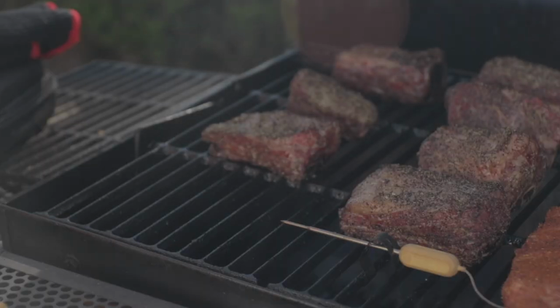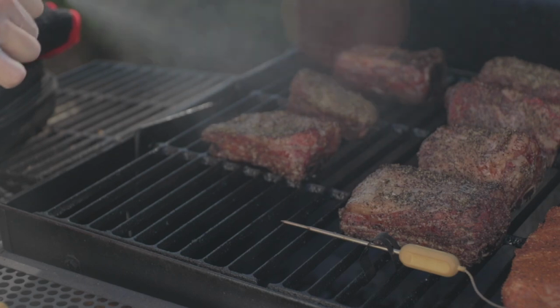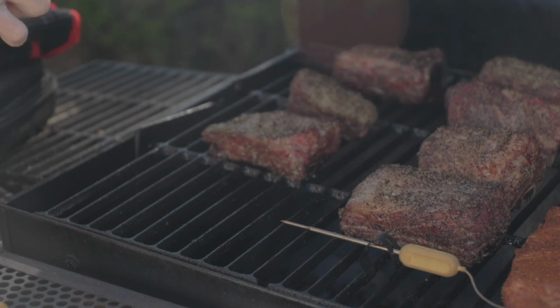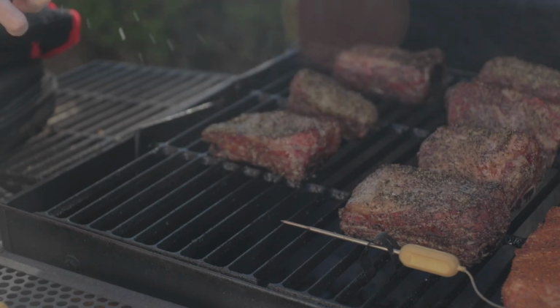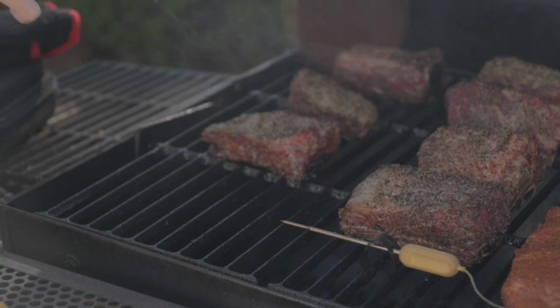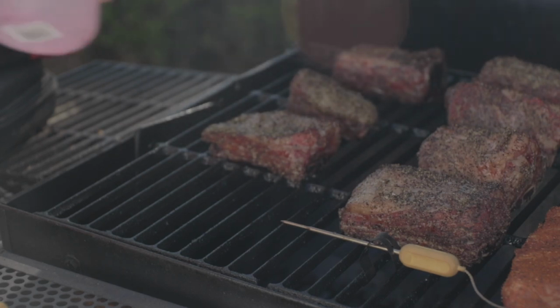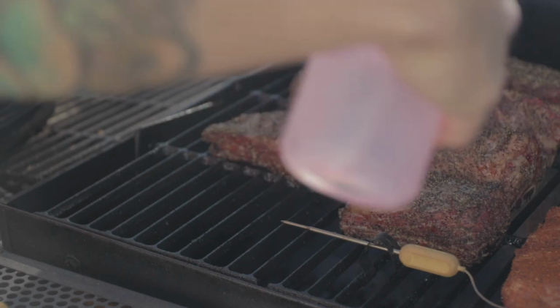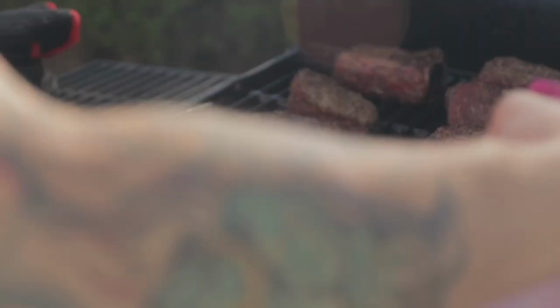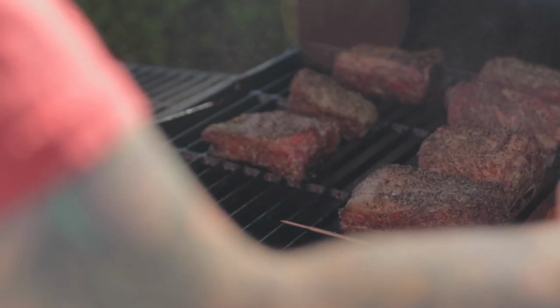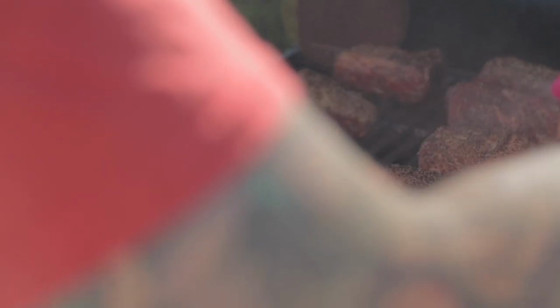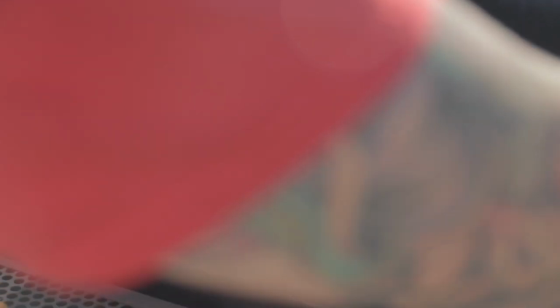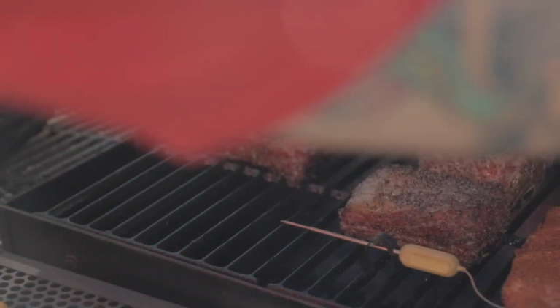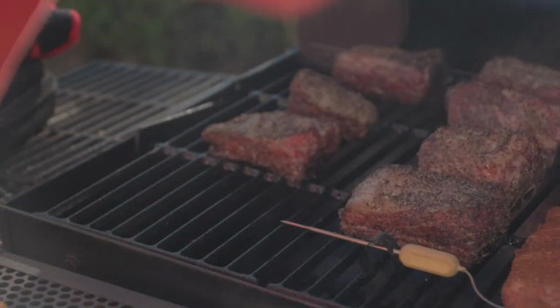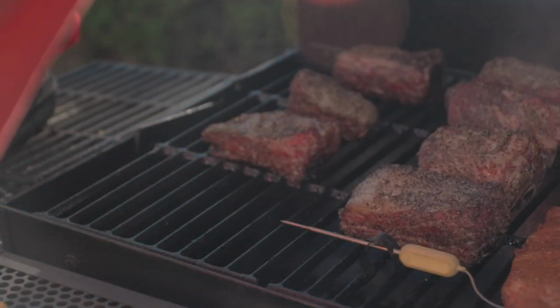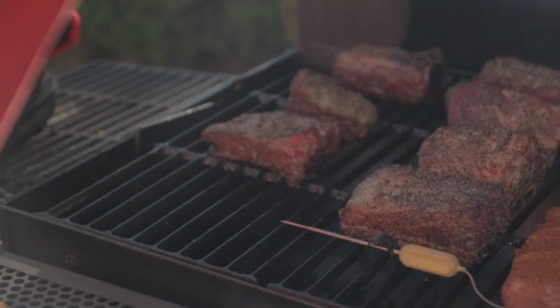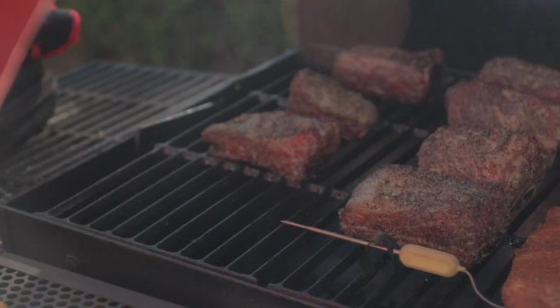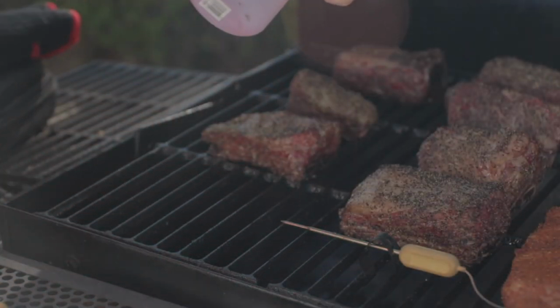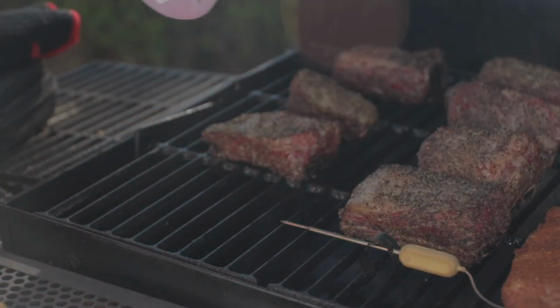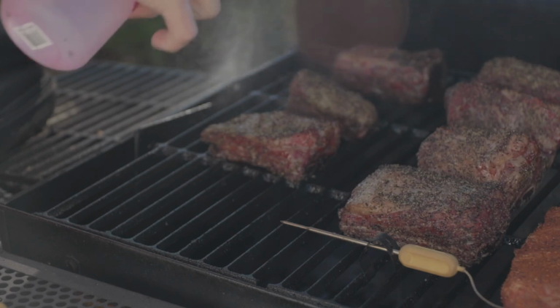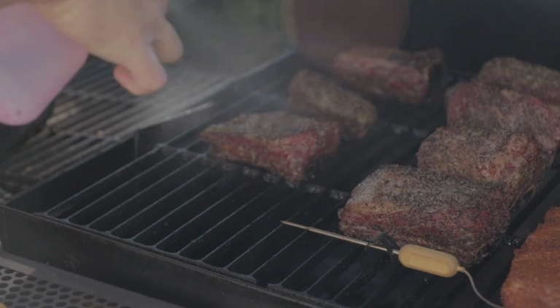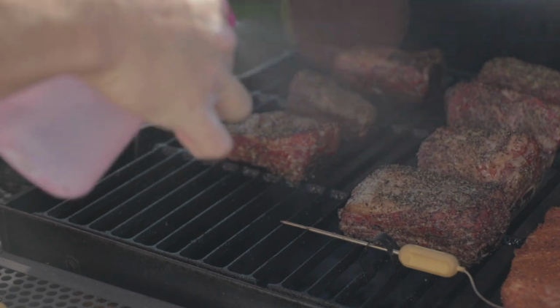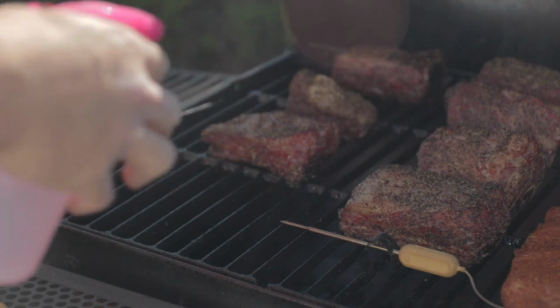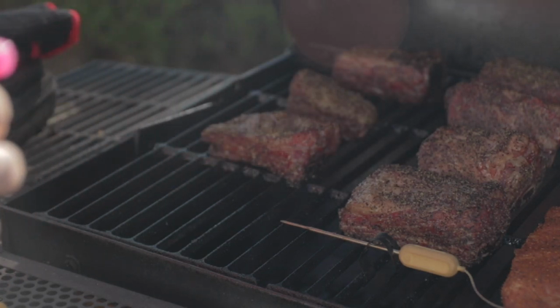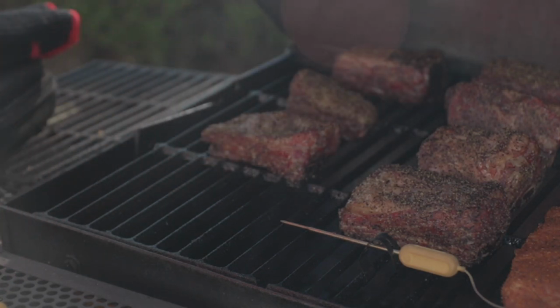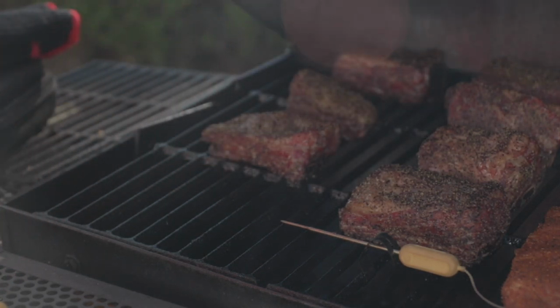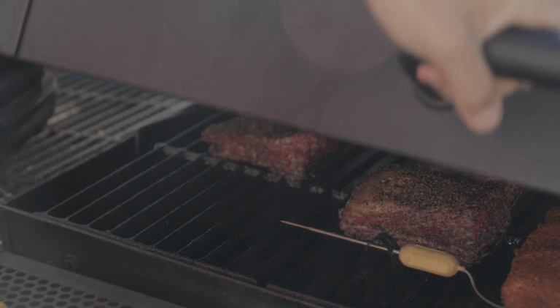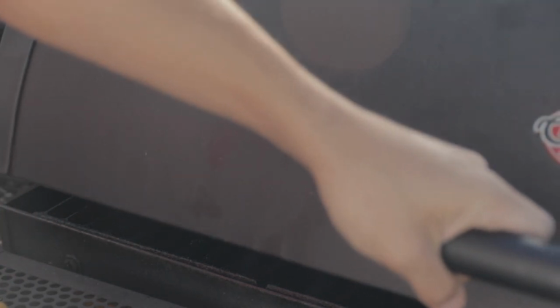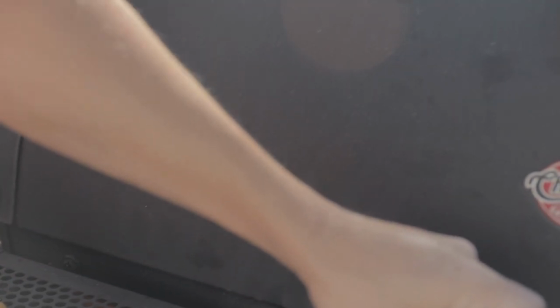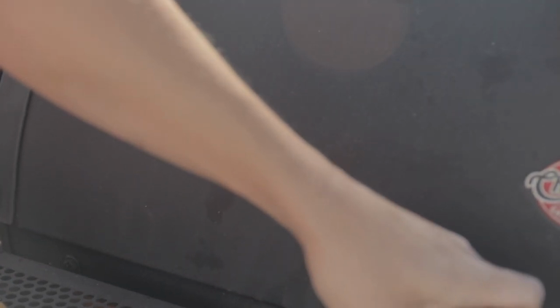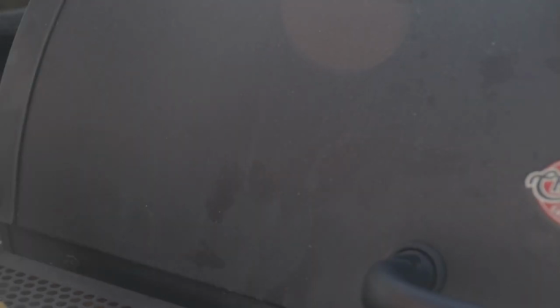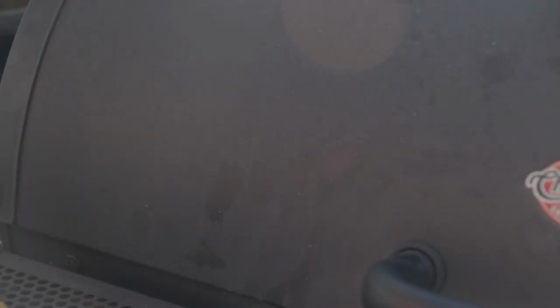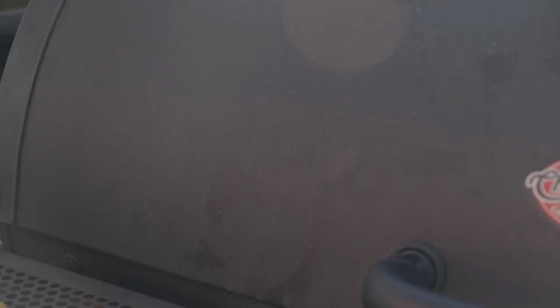After the first hour I give it a spritz of water. This helps create a nice soft moist surface as well as keep it from drying out, and I do this once every hour.